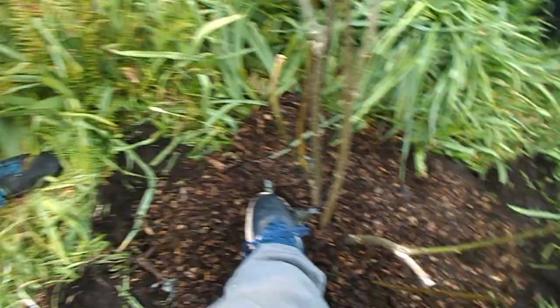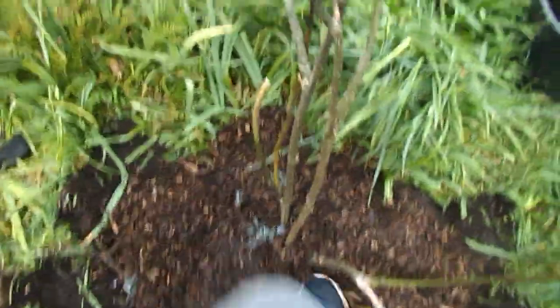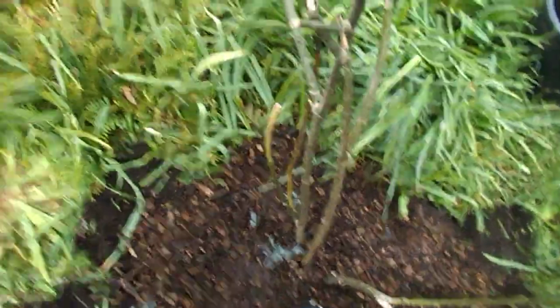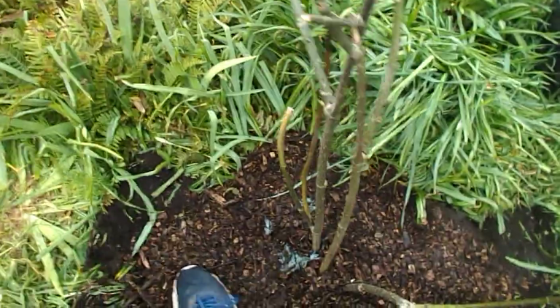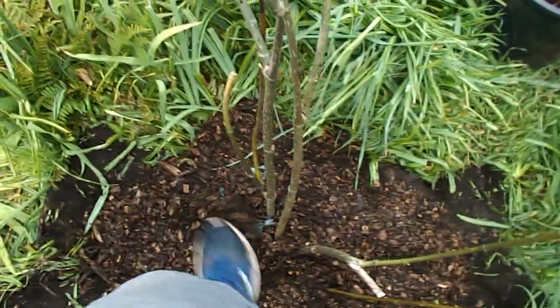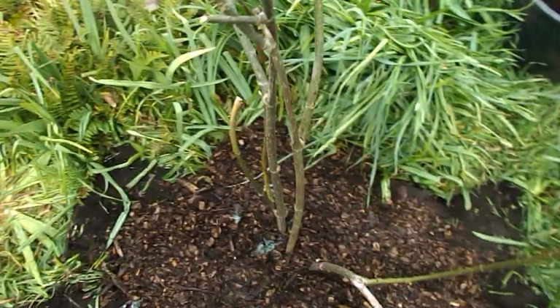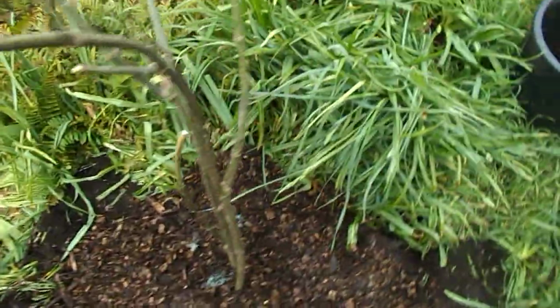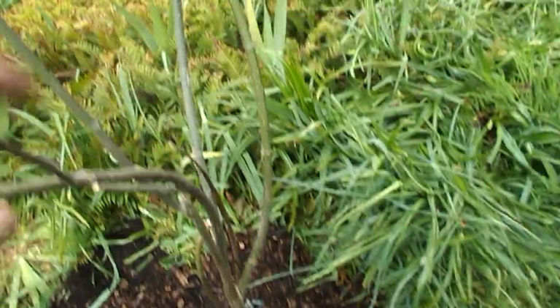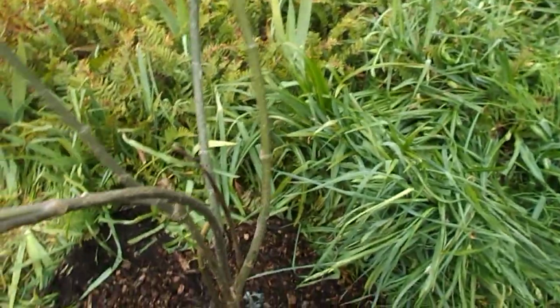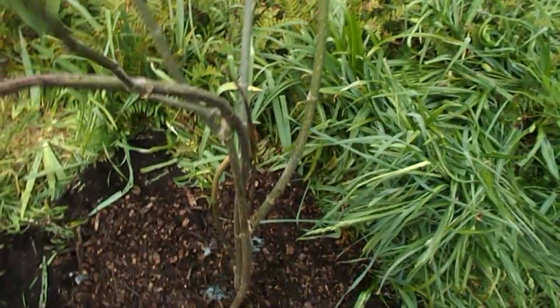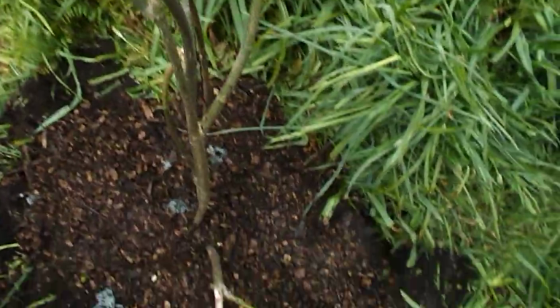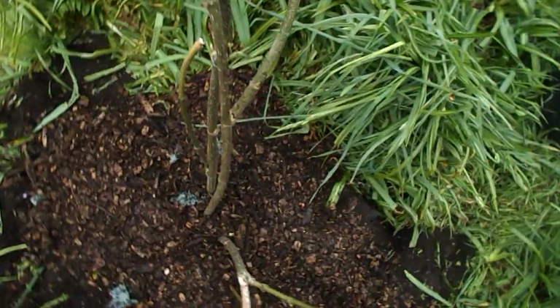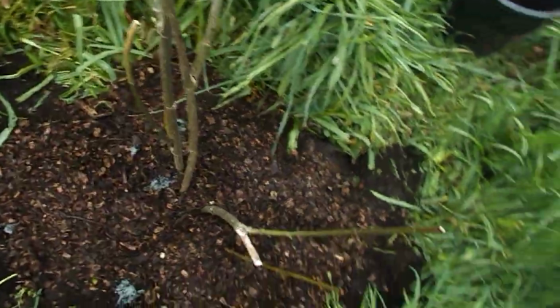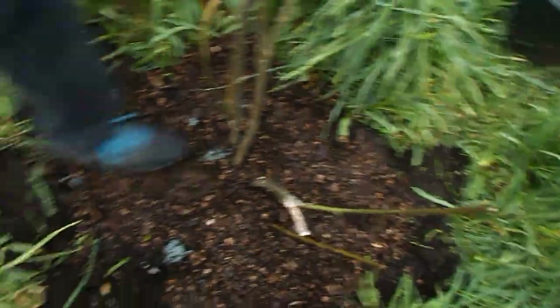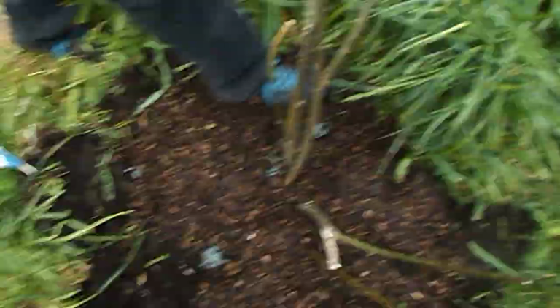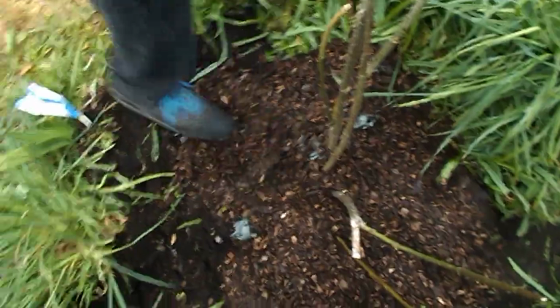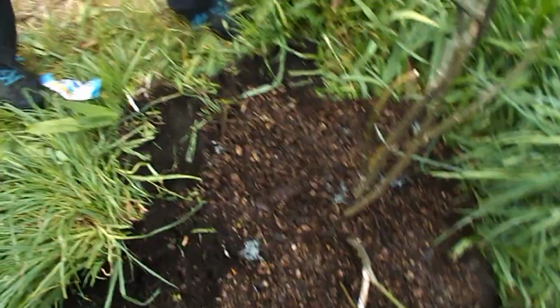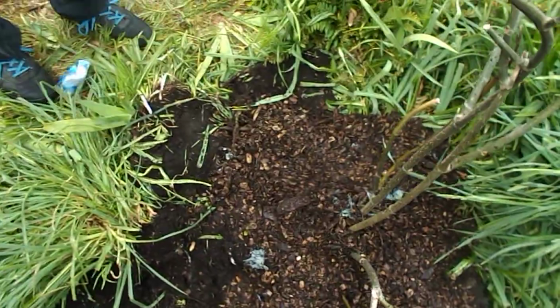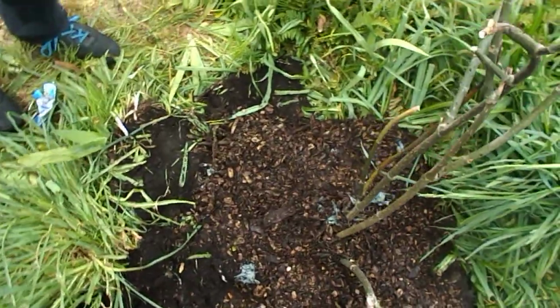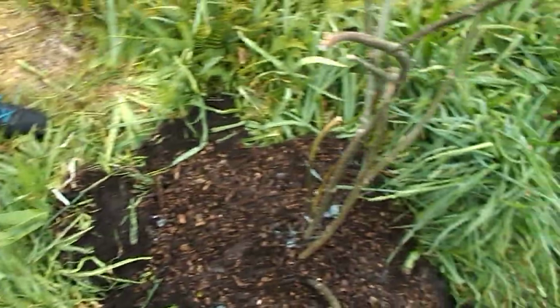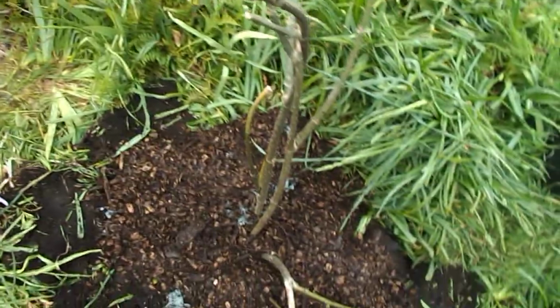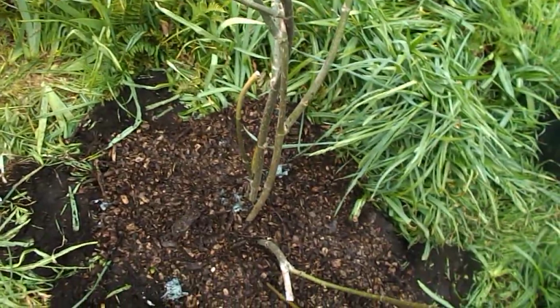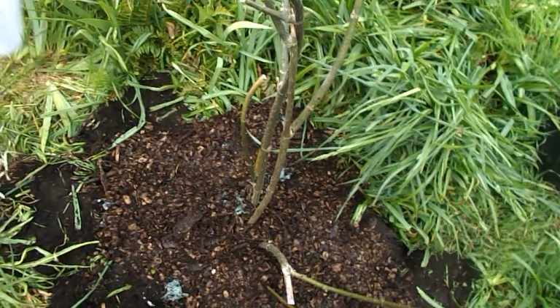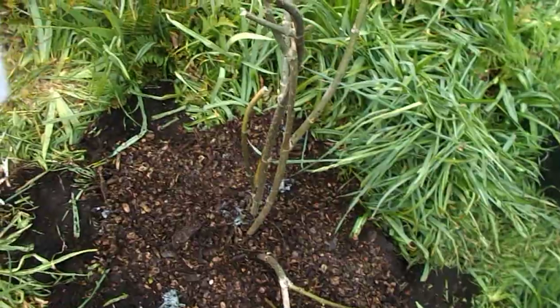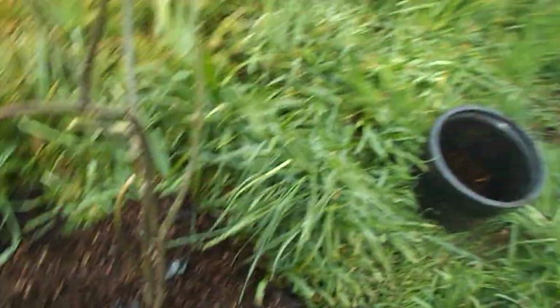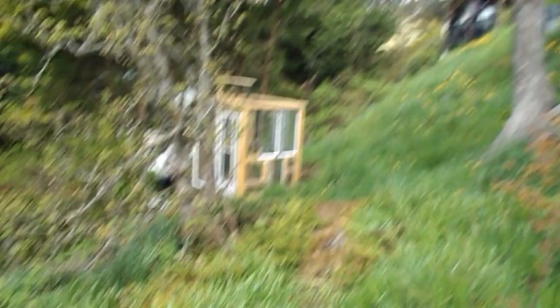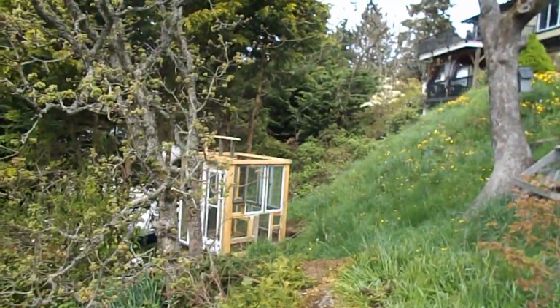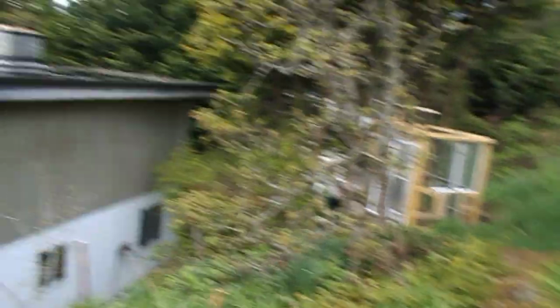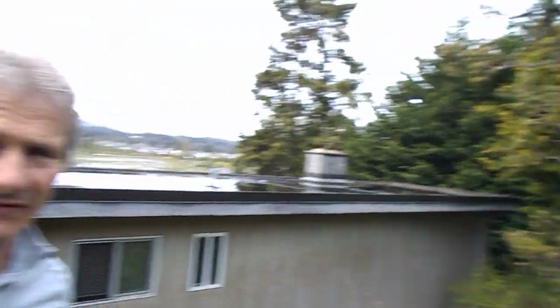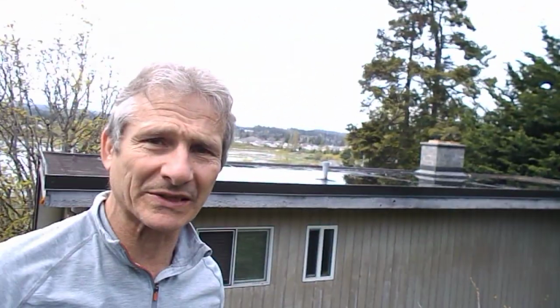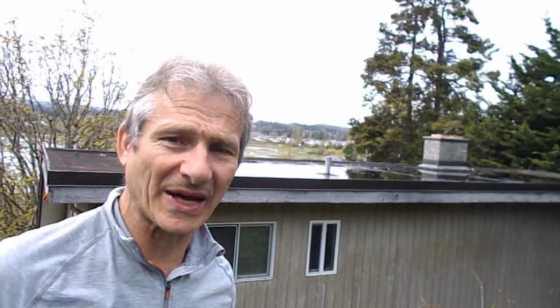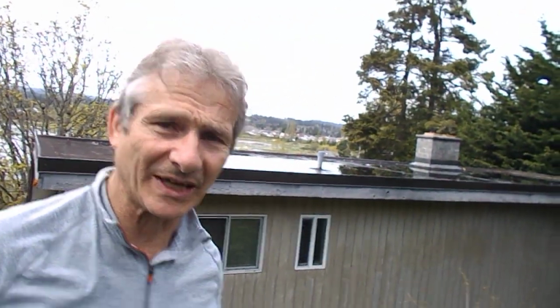That's a biodegradable bag from Starbucks. After two years I don't want to use it anymore. This is the largest fig known to man — I made this earlier clone. This cost nothing, the soil cost nothing, and we're having a really good time.